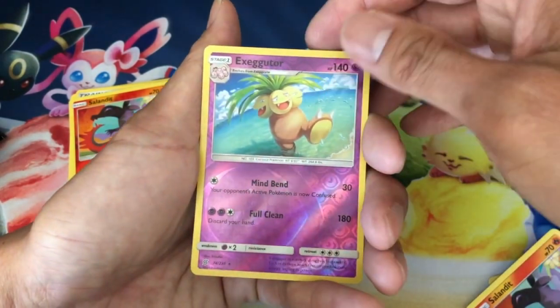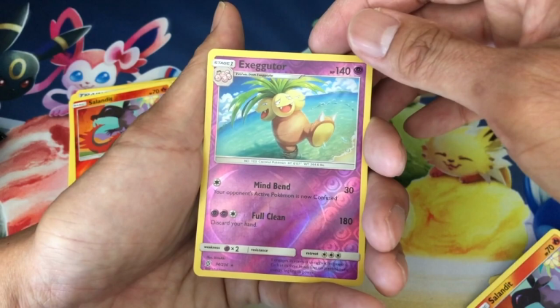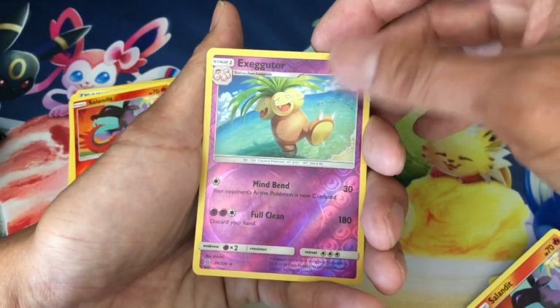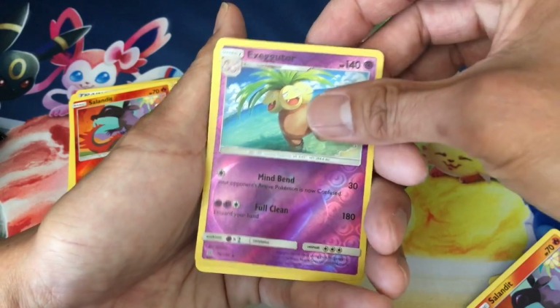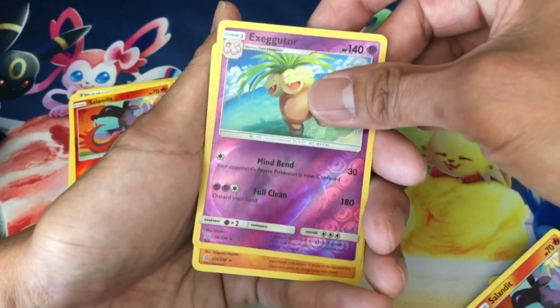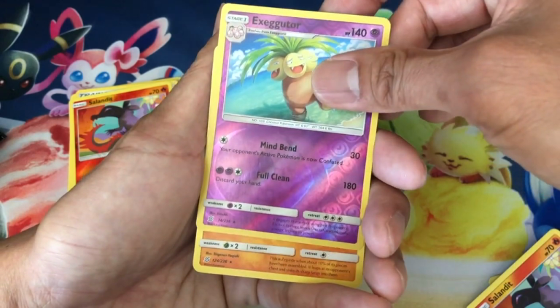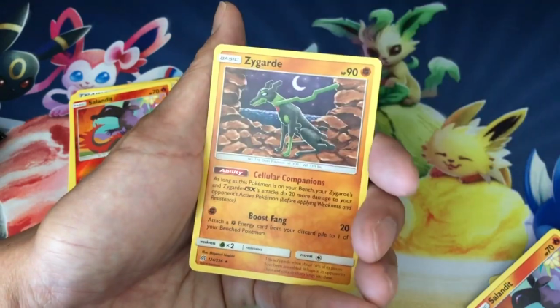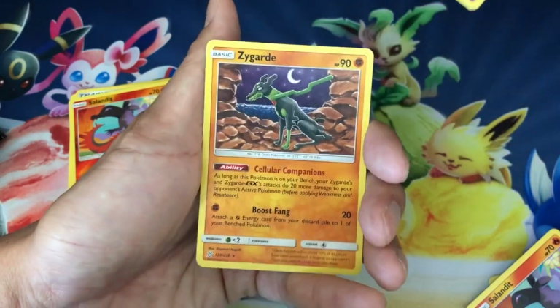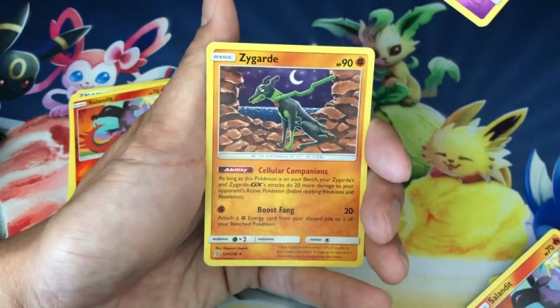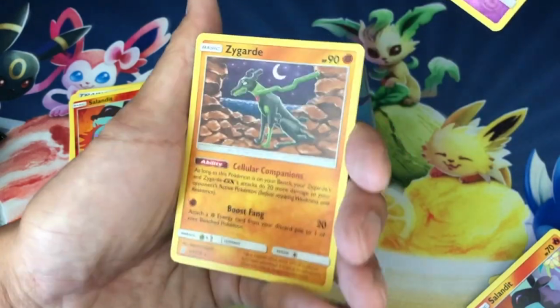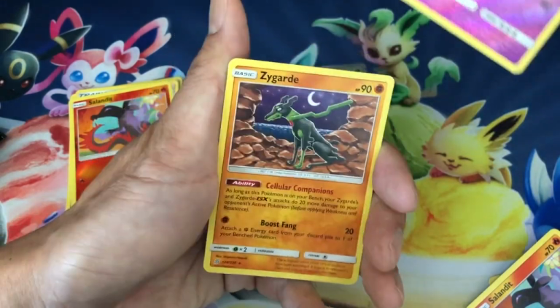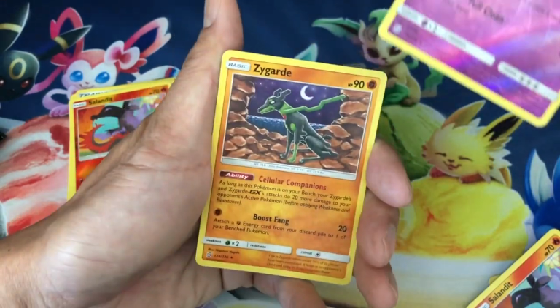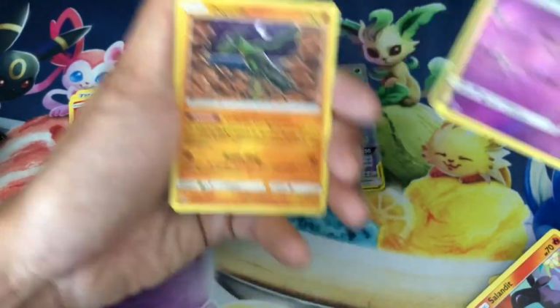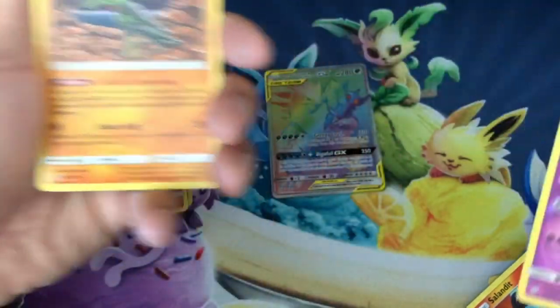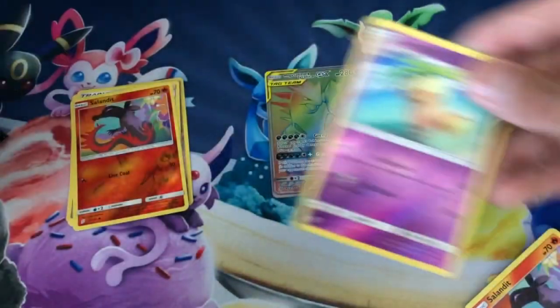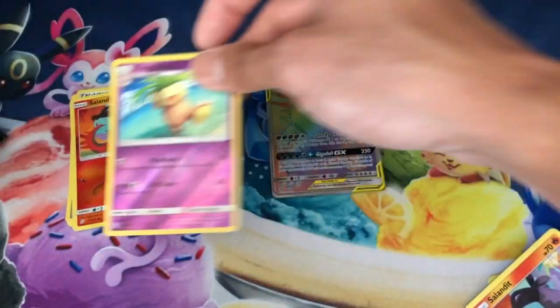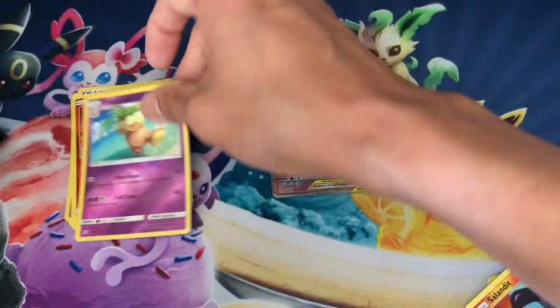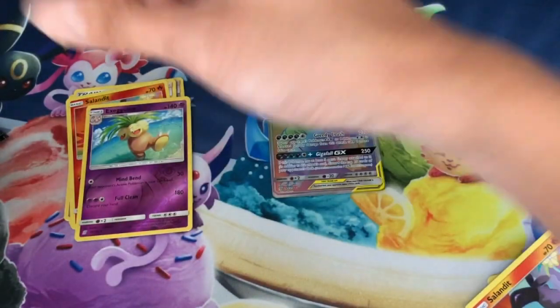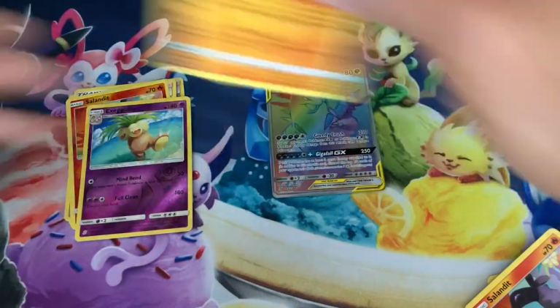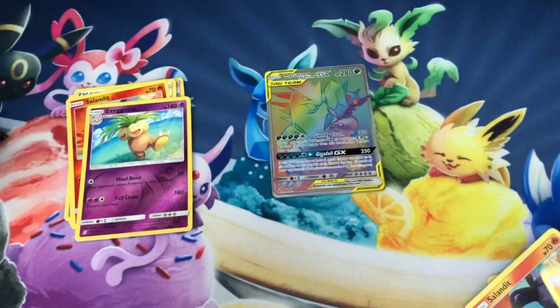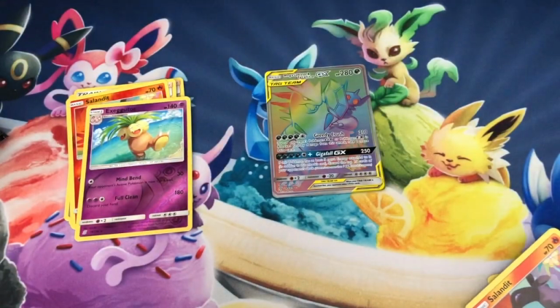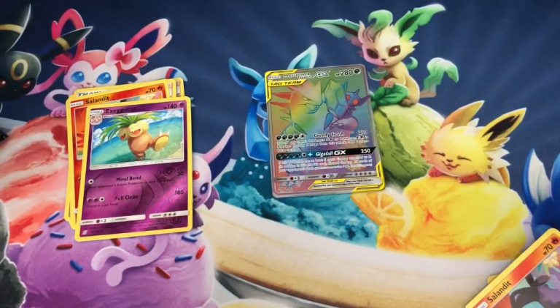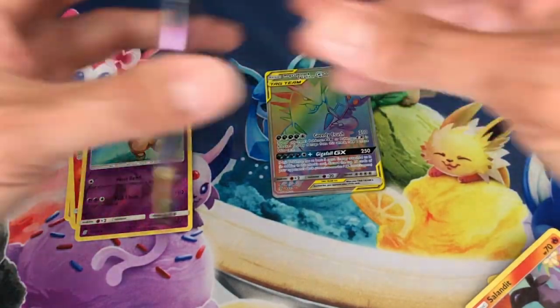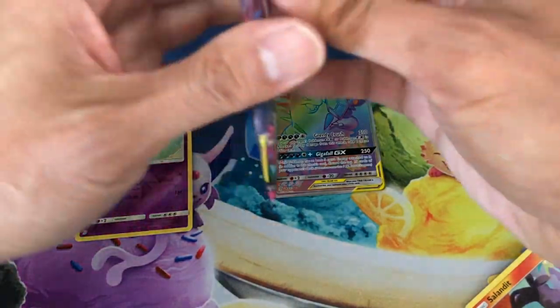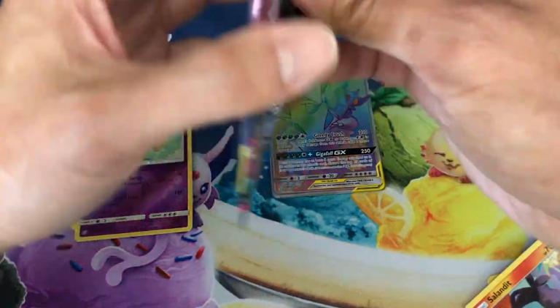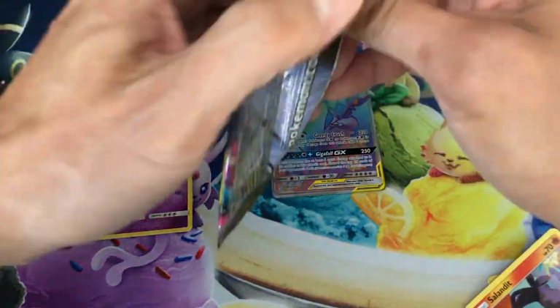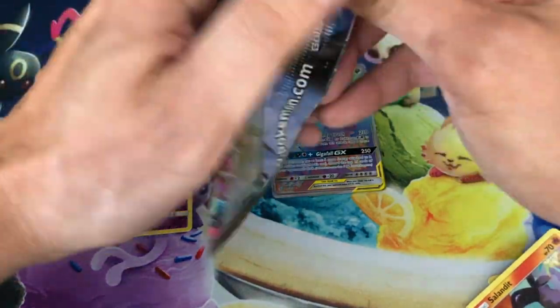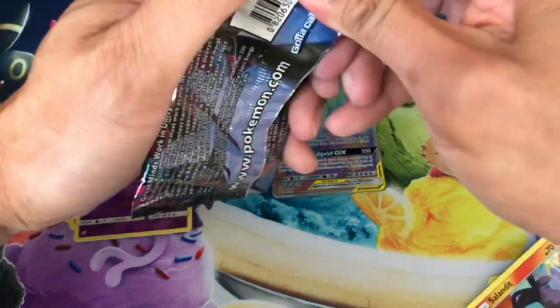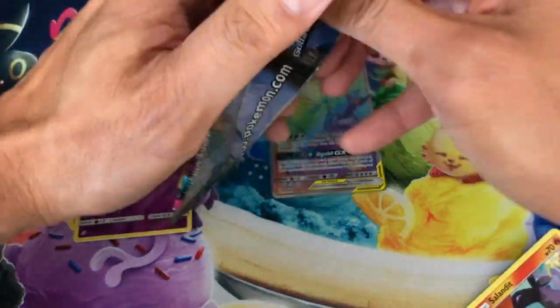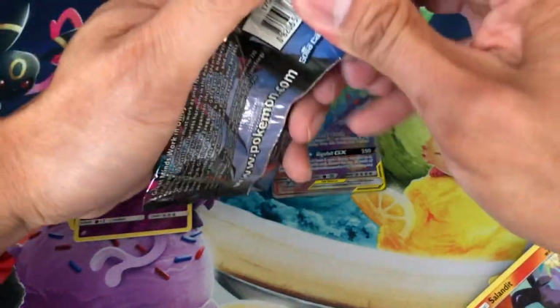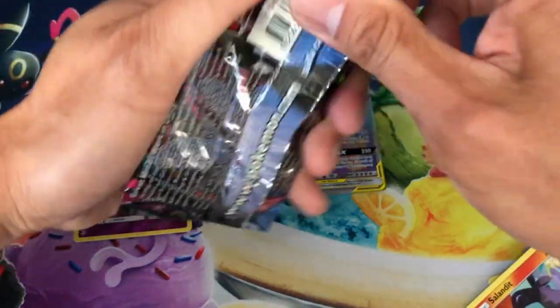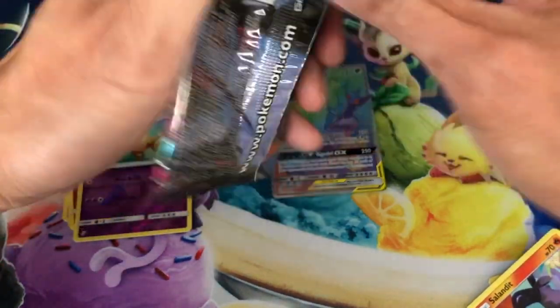Exeggutor, reverse holo, last card is a Zygarde non-holo rare. That was an awesome hyper rare pull, guys!